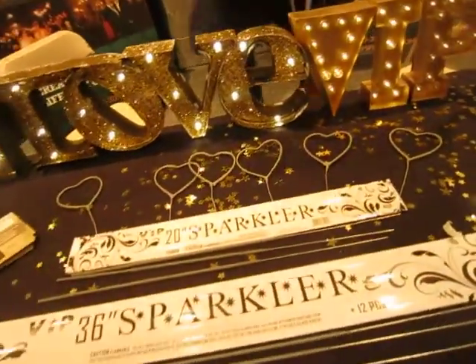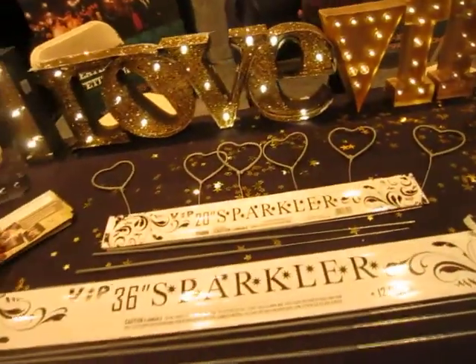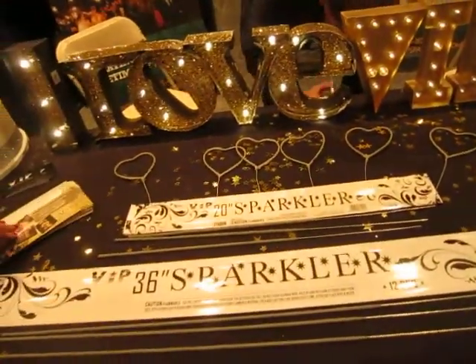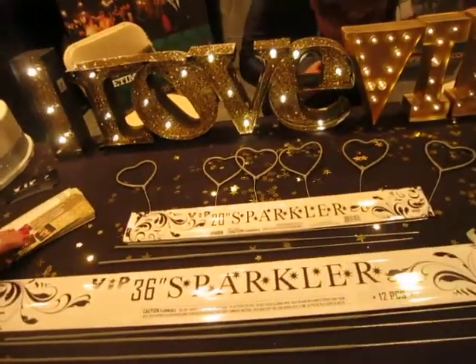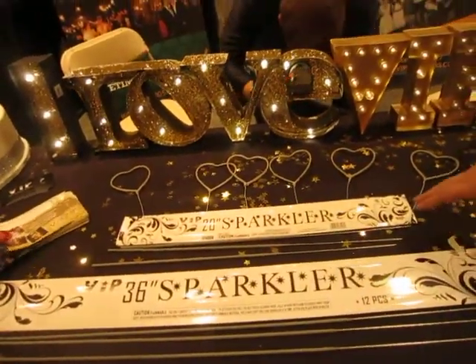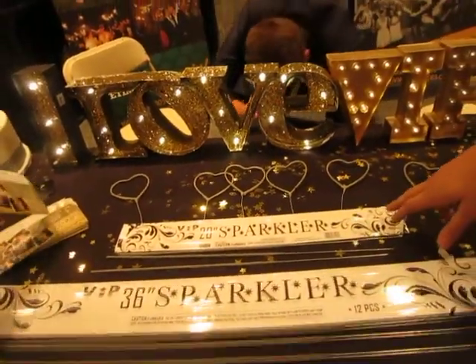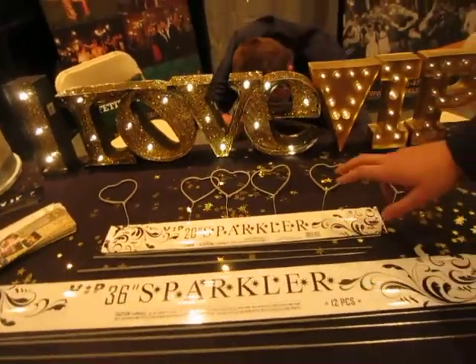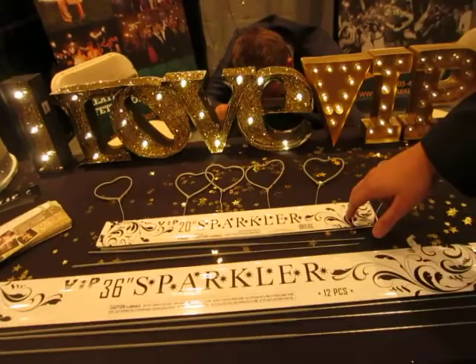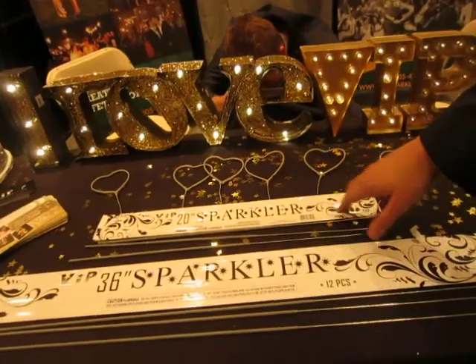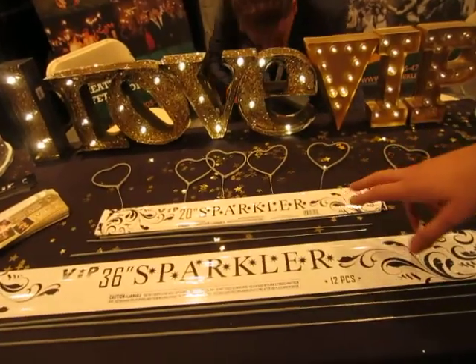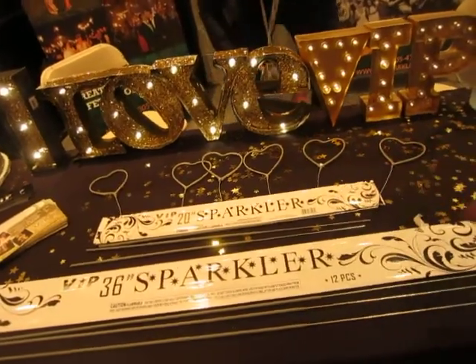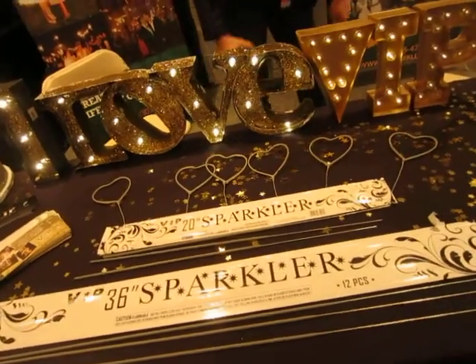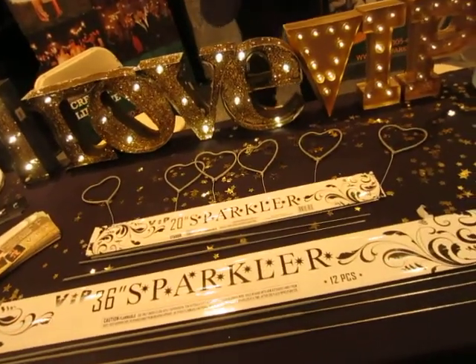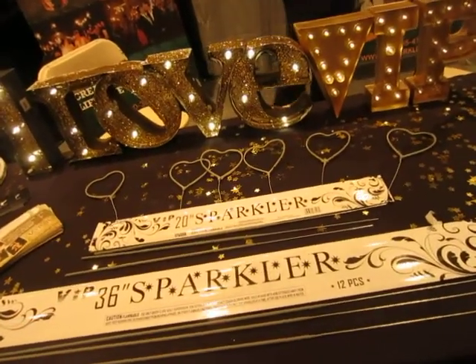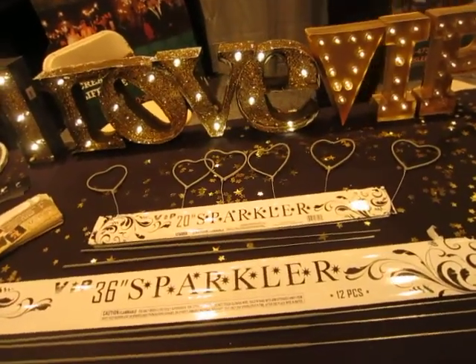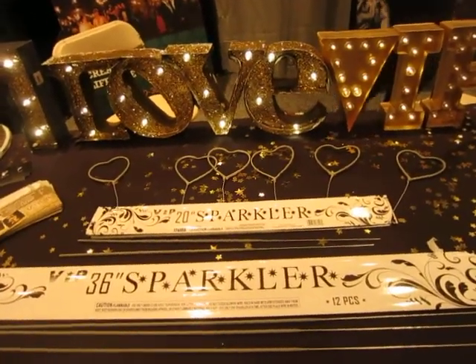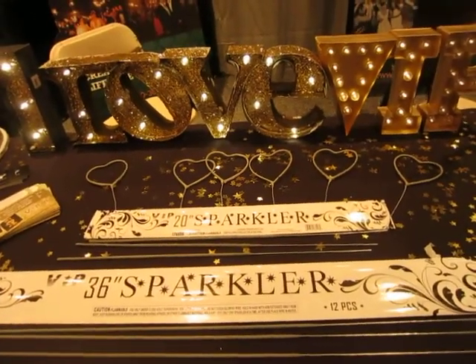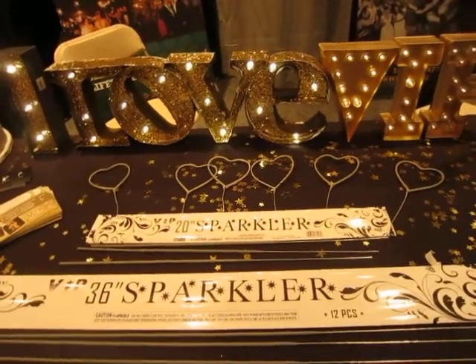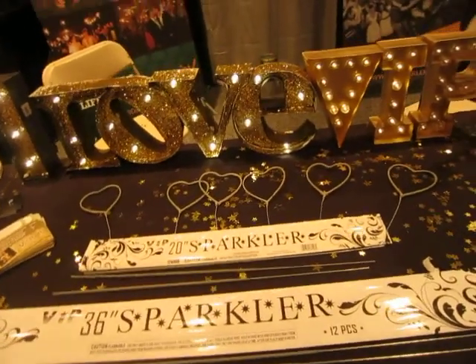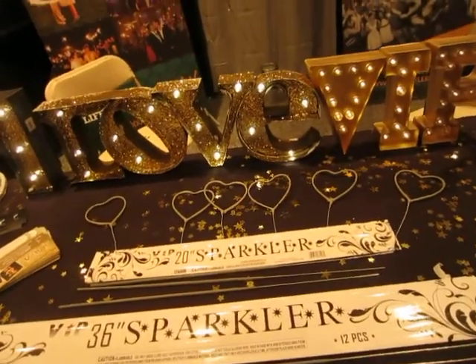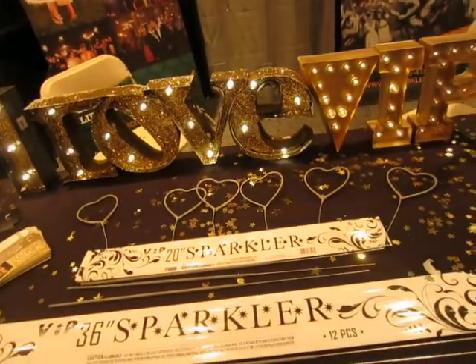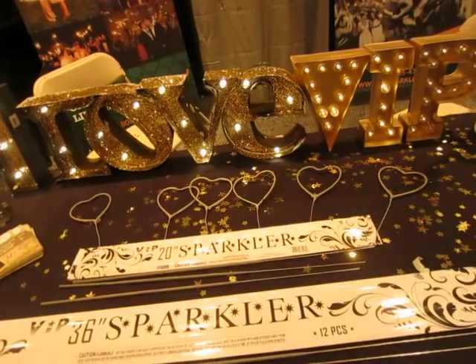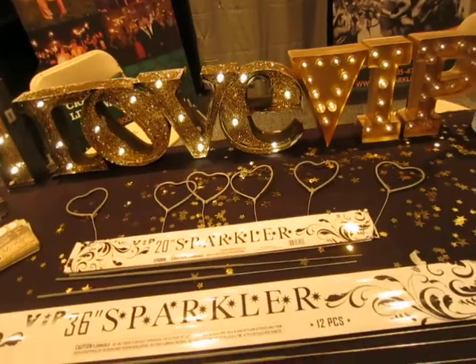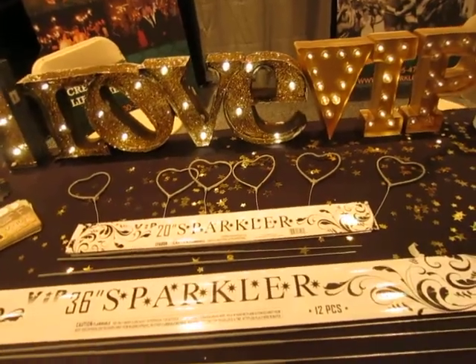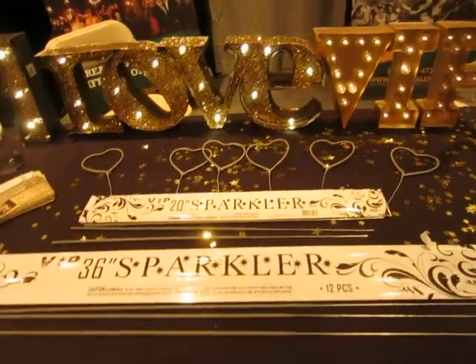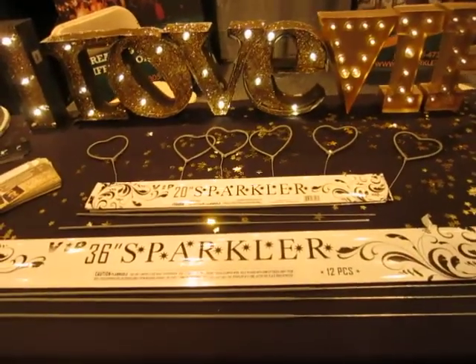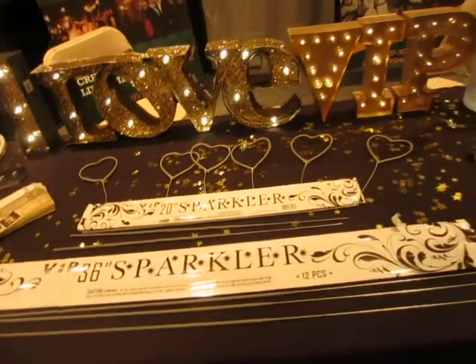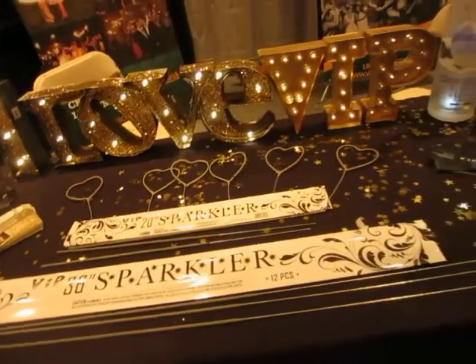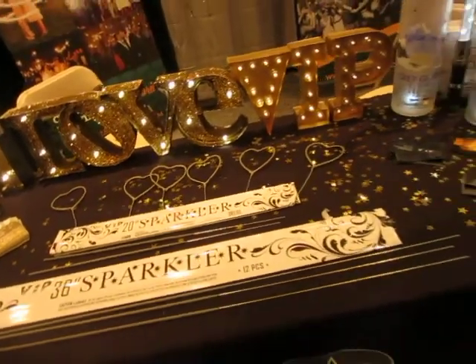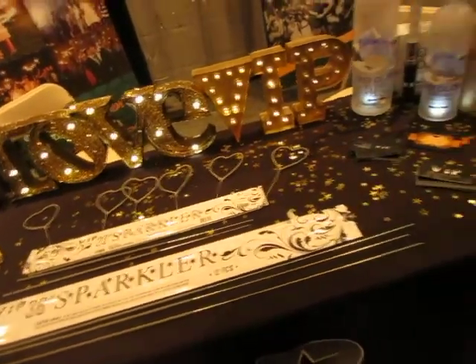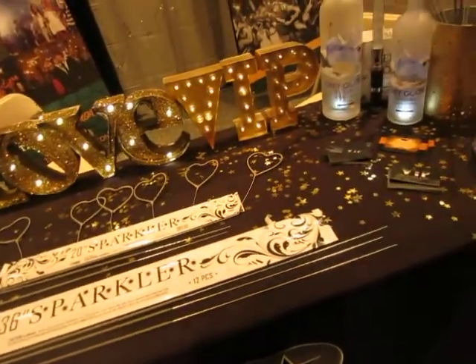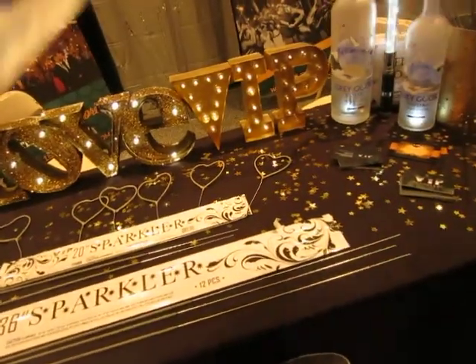And how much do they run? Do you sell them separately? Yeah, we sell these. For 48 of them, they run $22. And how about if I want just a sample or two? That's why we got these for you guys today. Yeah, you can take a couple of these.